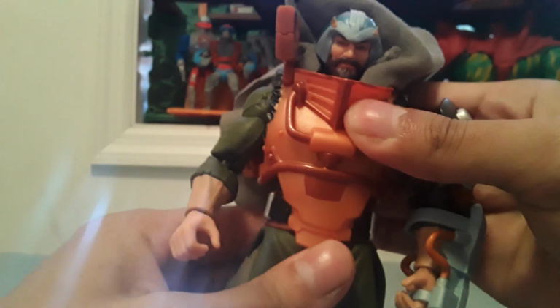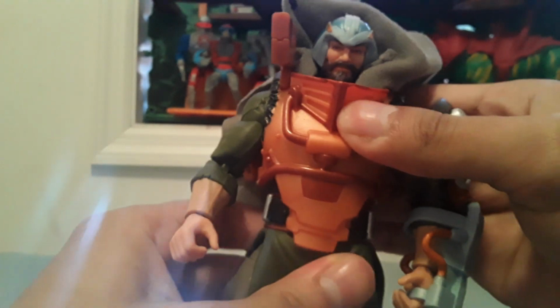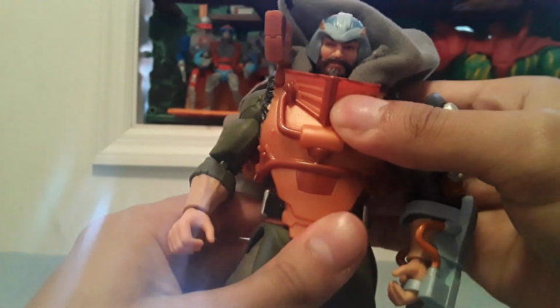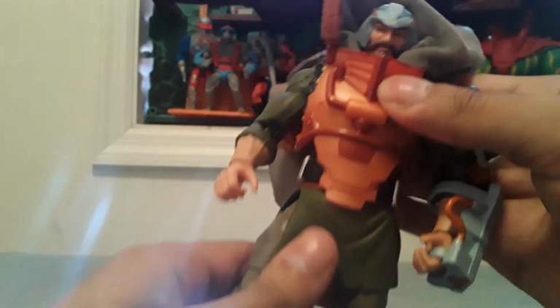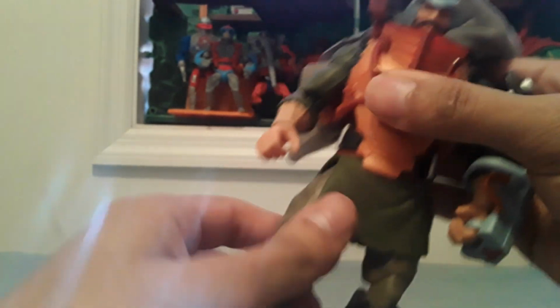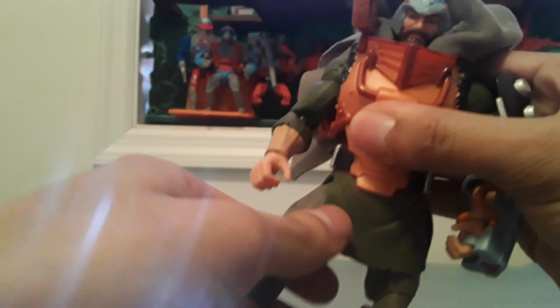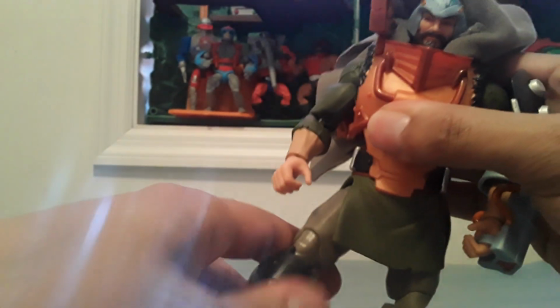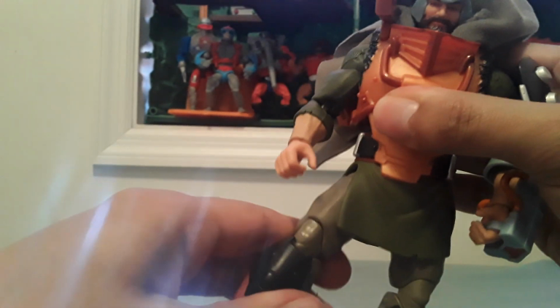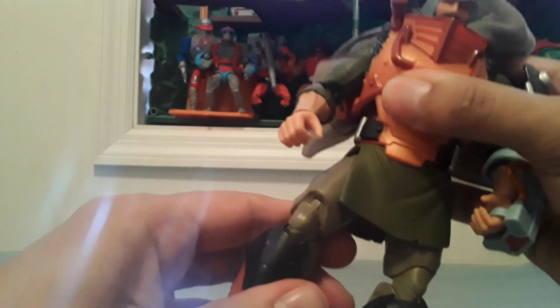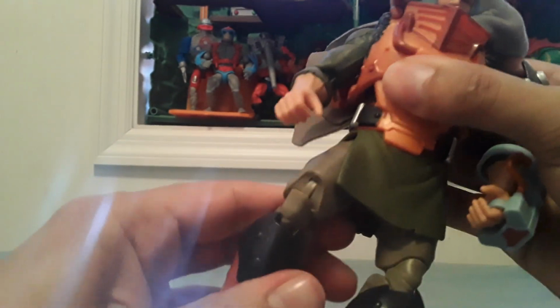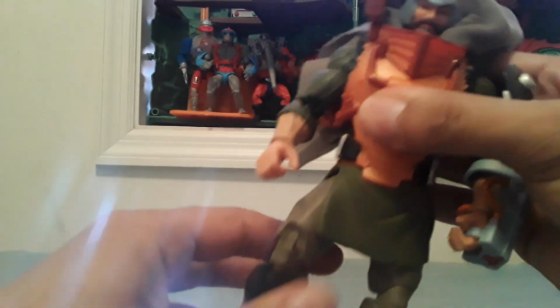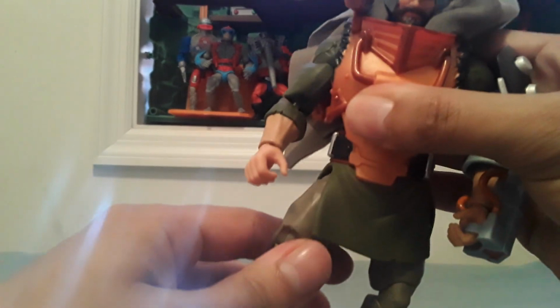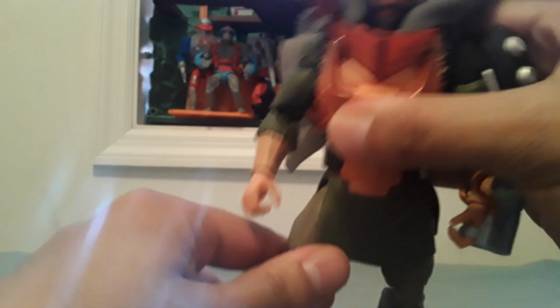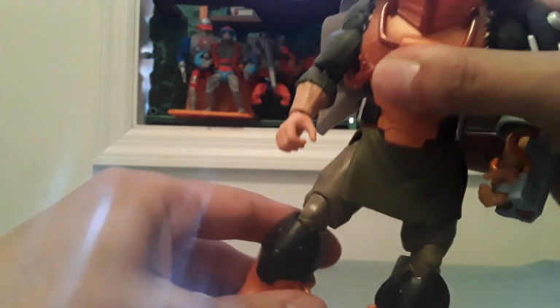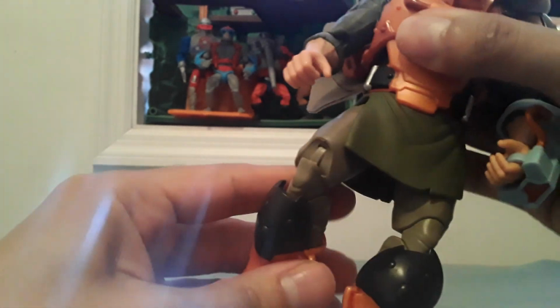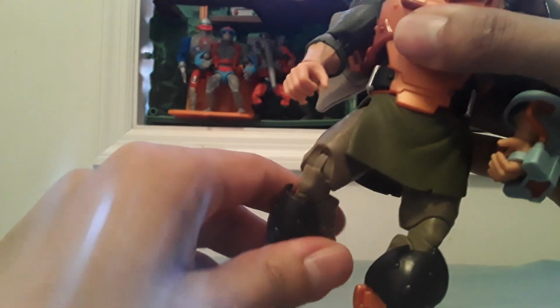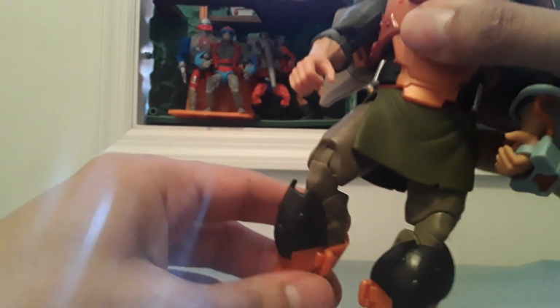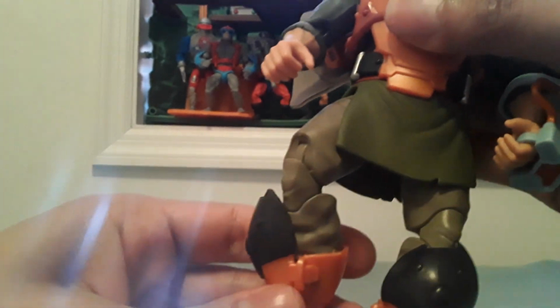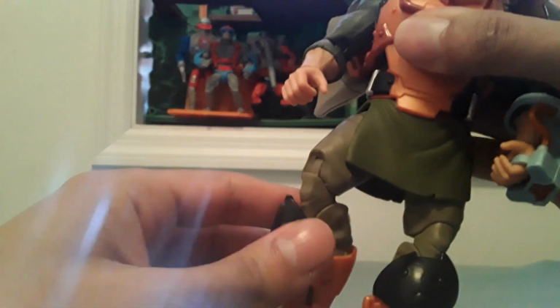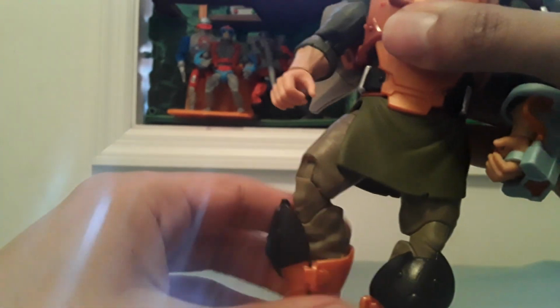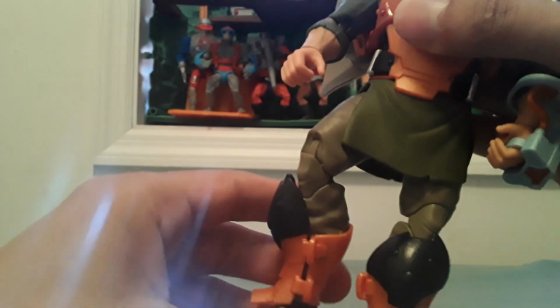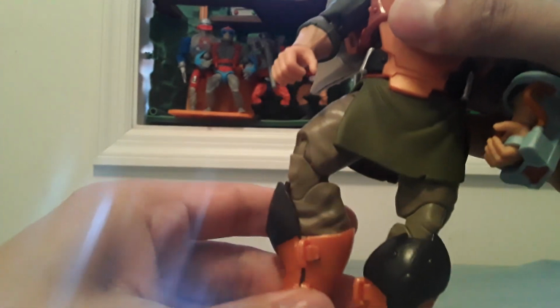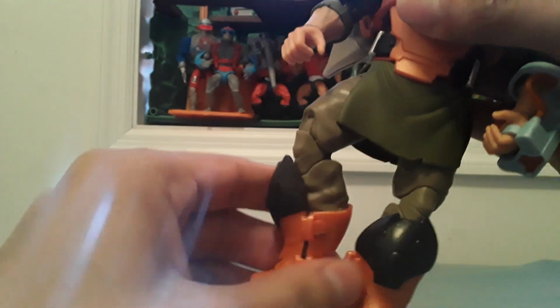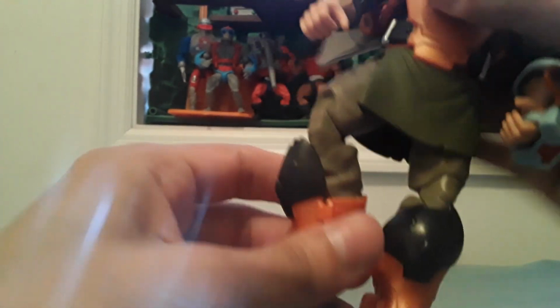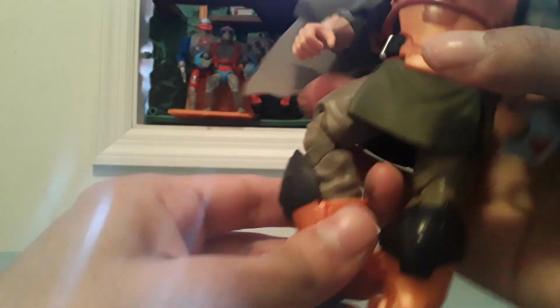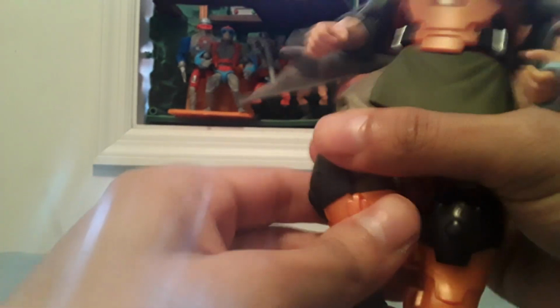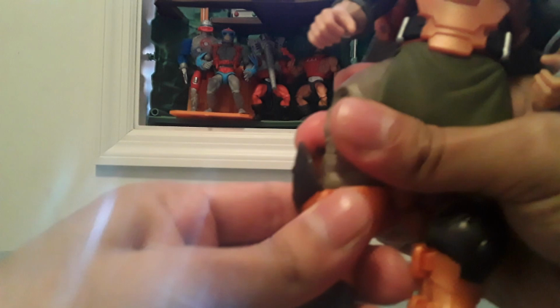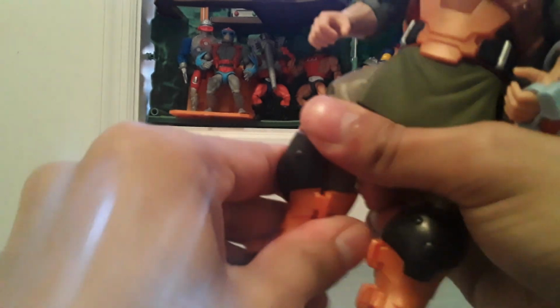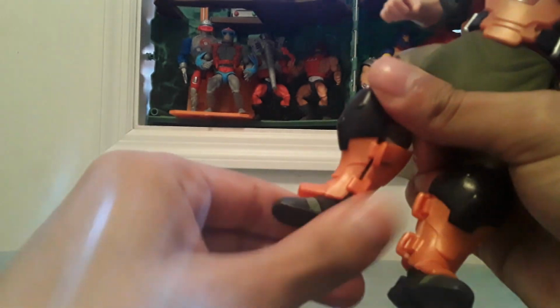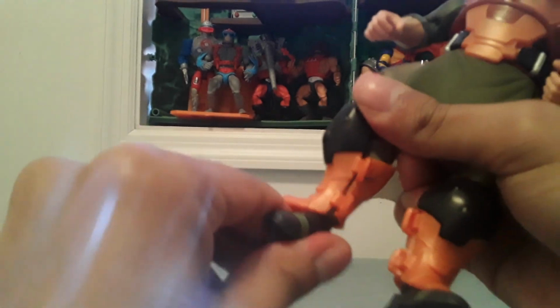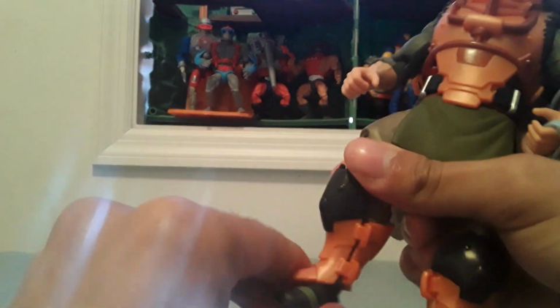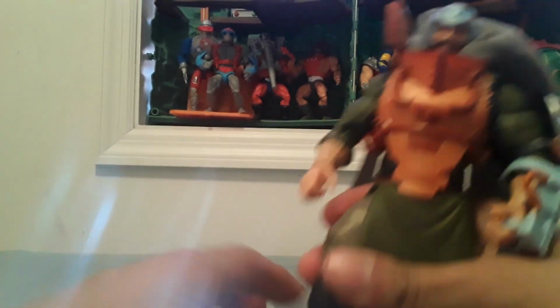Waist rotation, leg articulation, knee articulation, double joint, swivel with the boot cut, and ankle rockers.